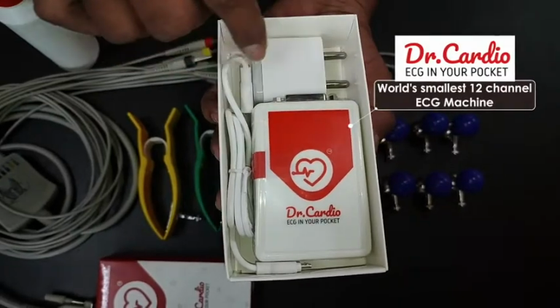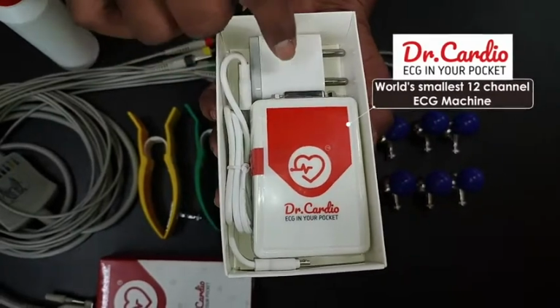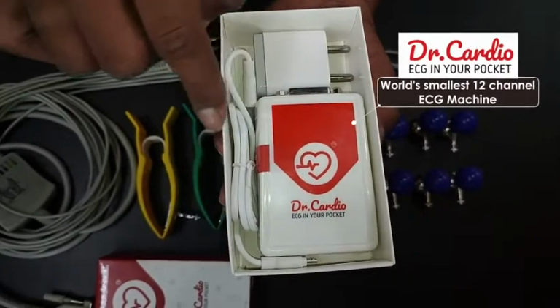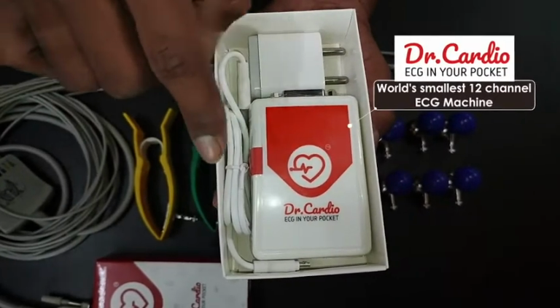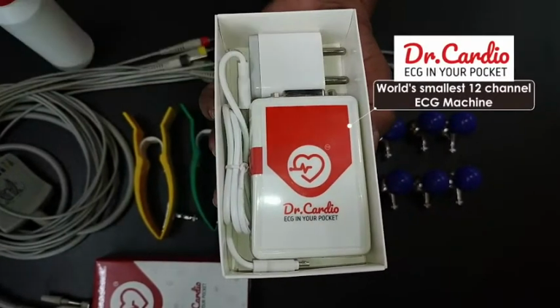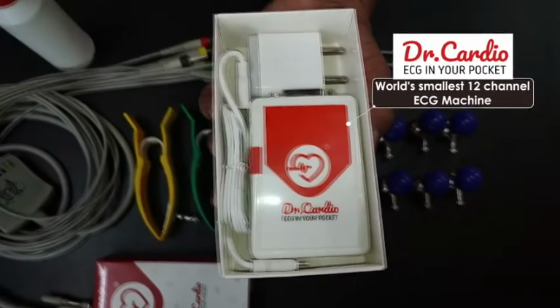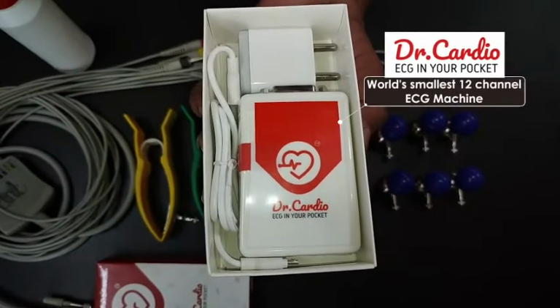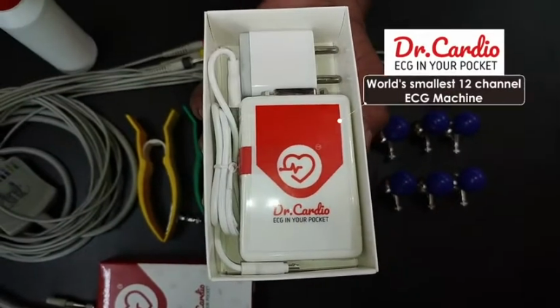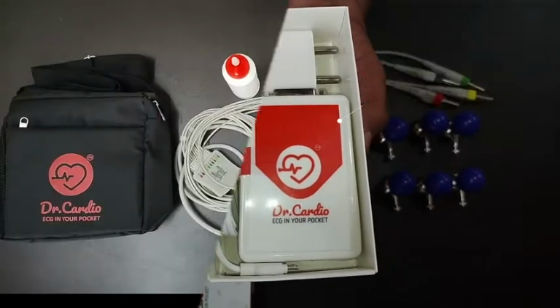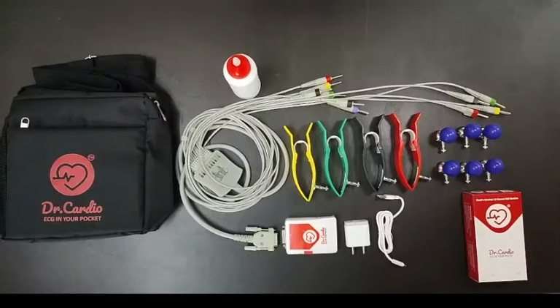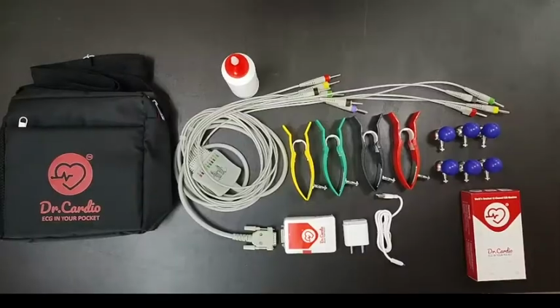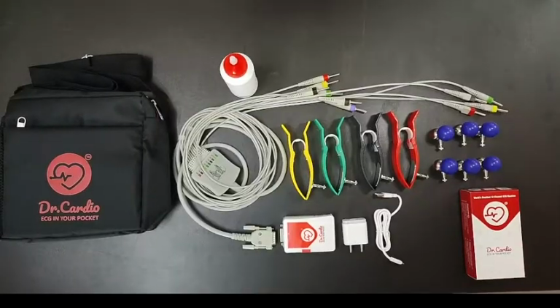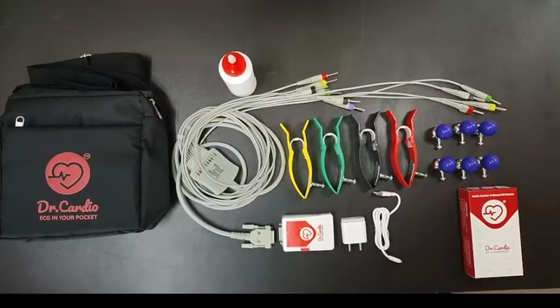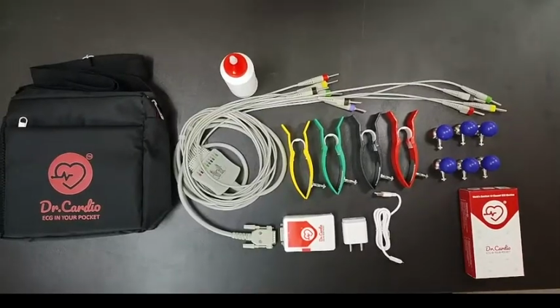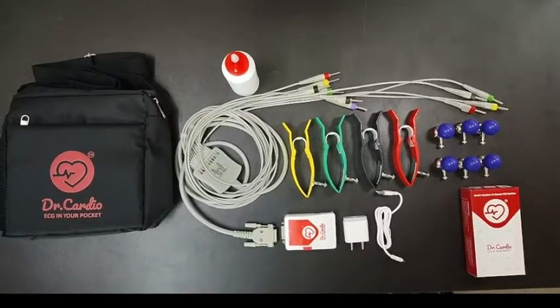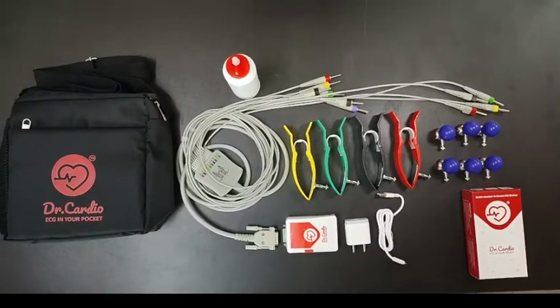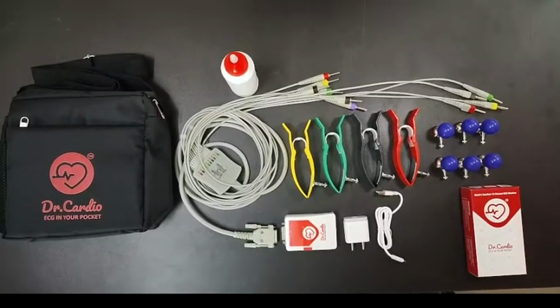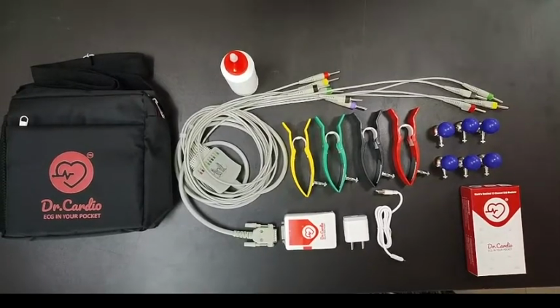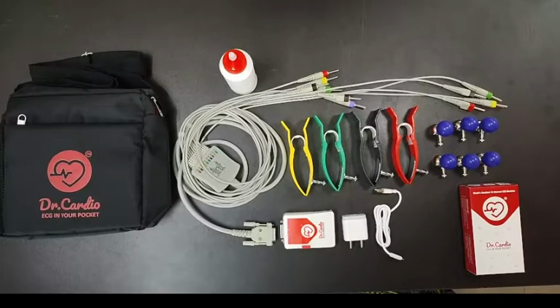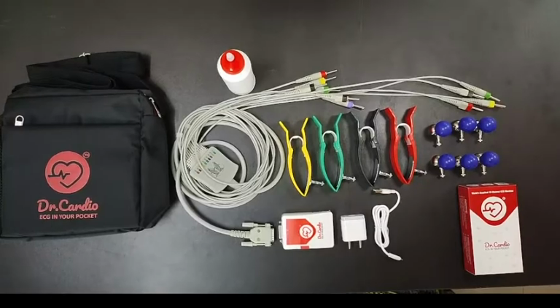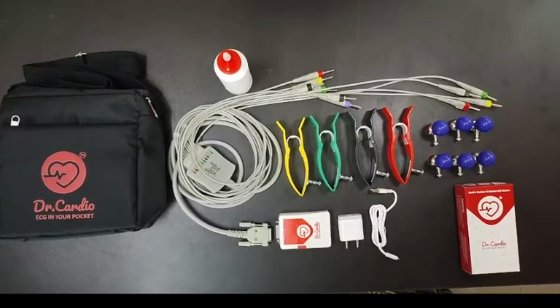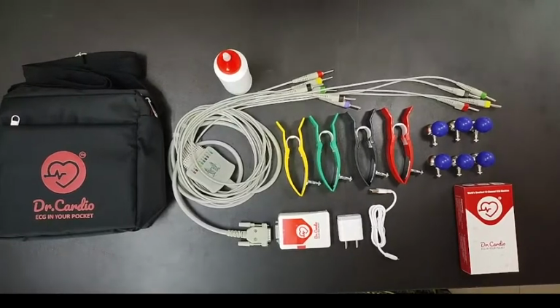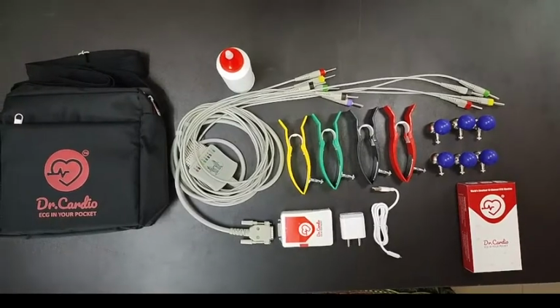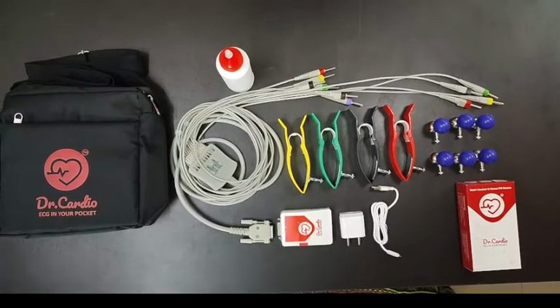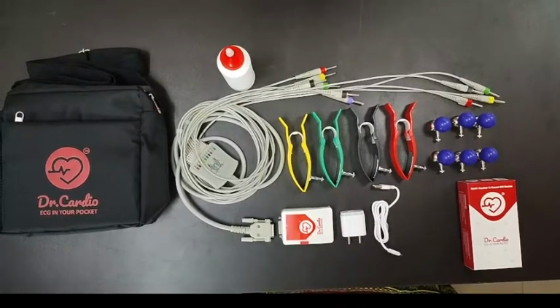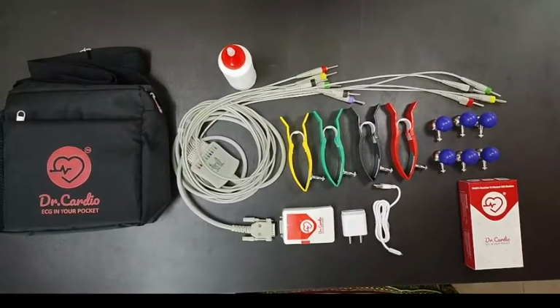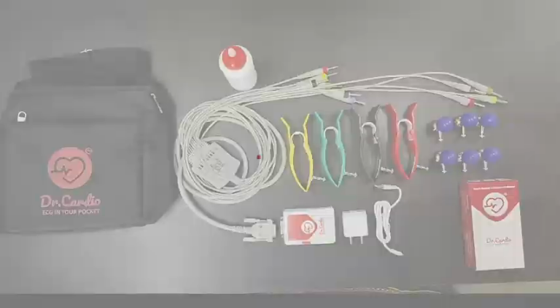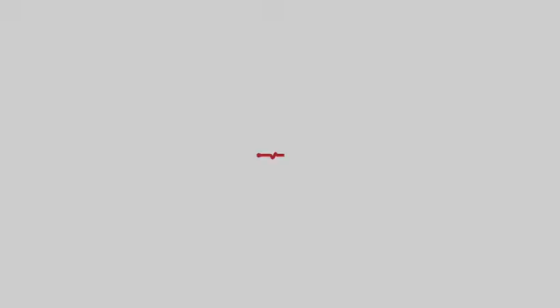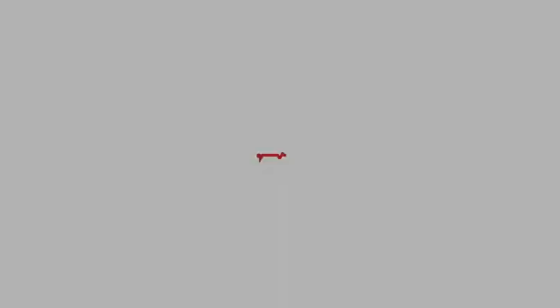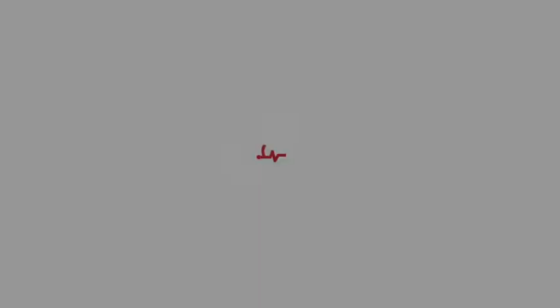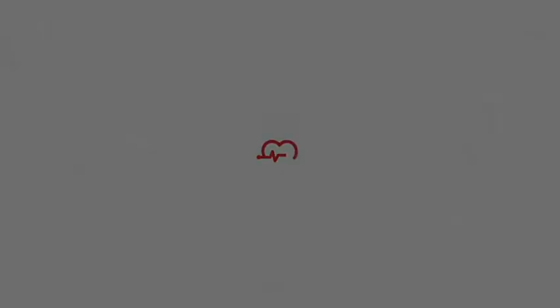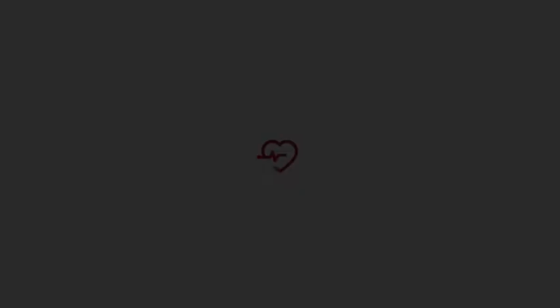Note that the ECG machine is covered by a 2-year replacement warranty. An extended warranty can be bought from us at the time of purchase.